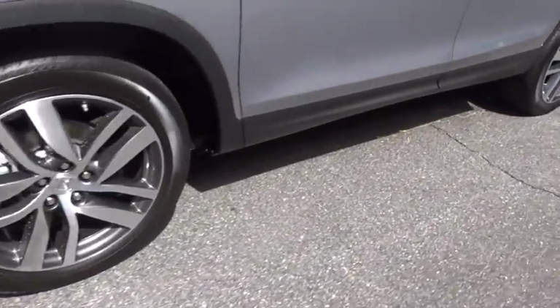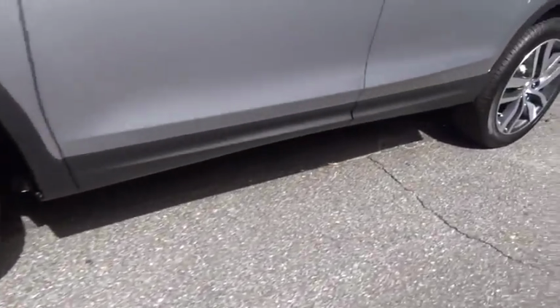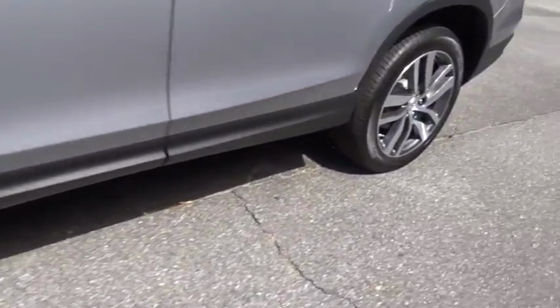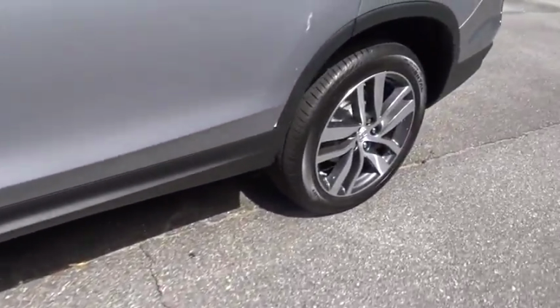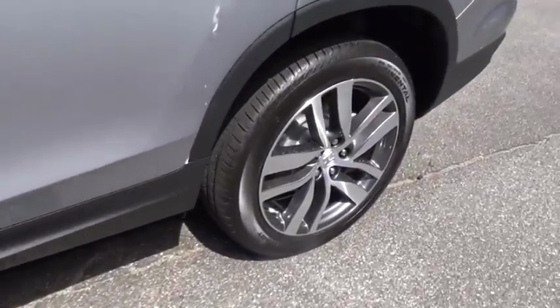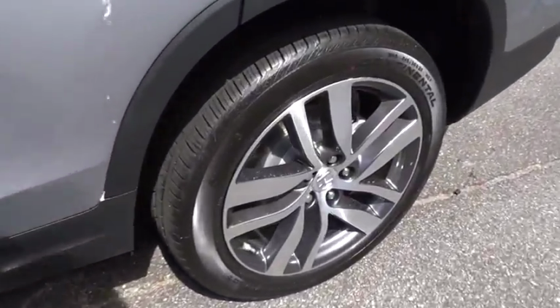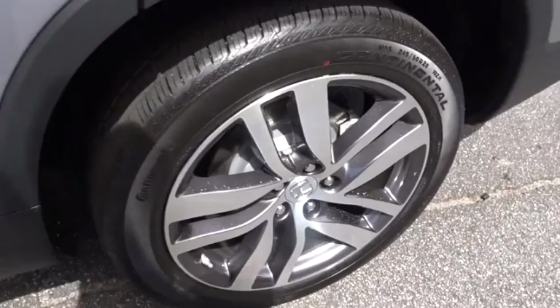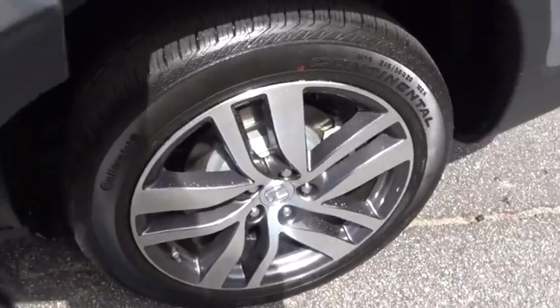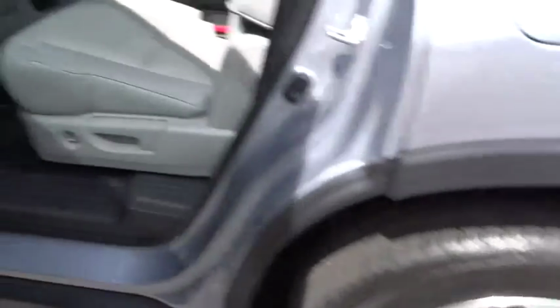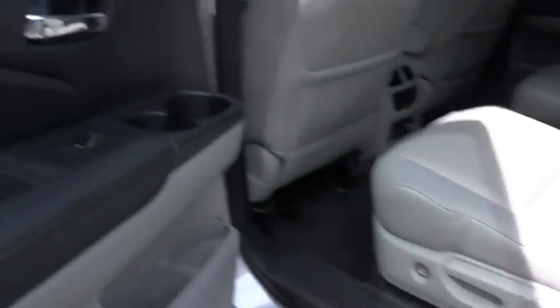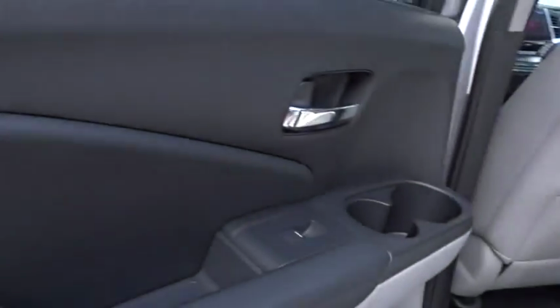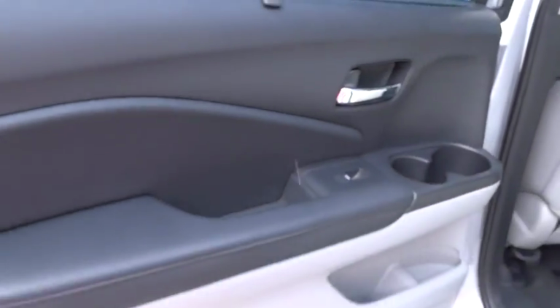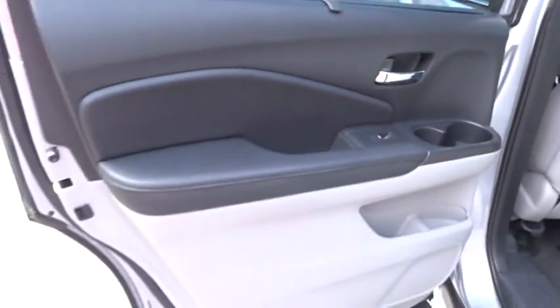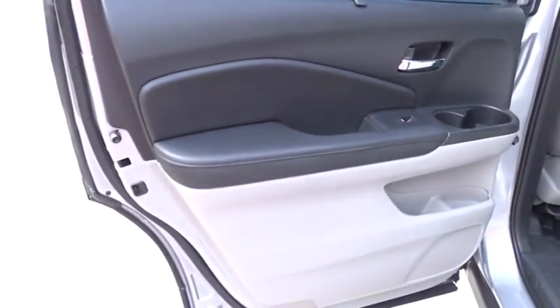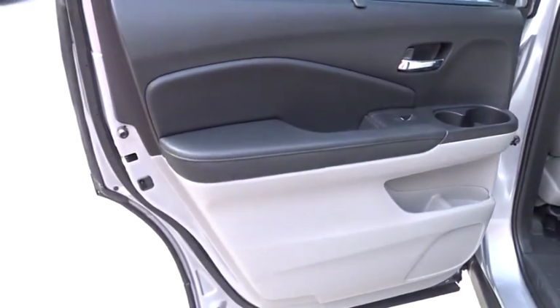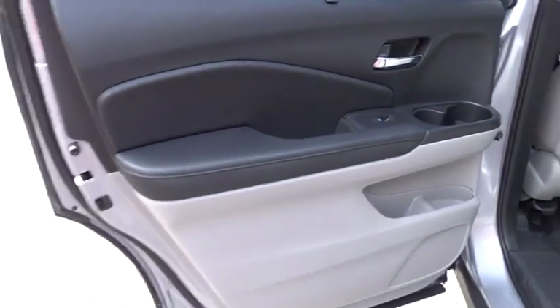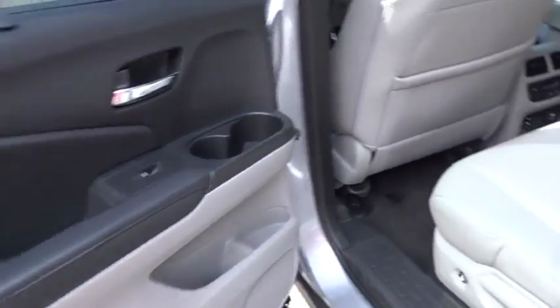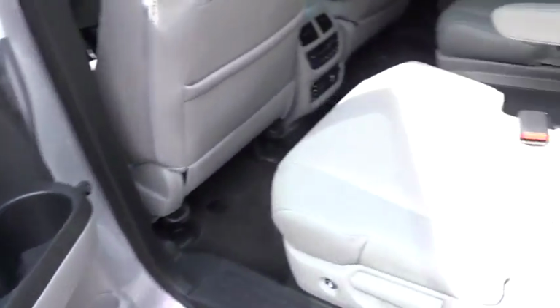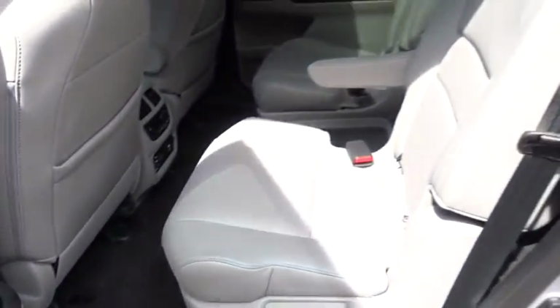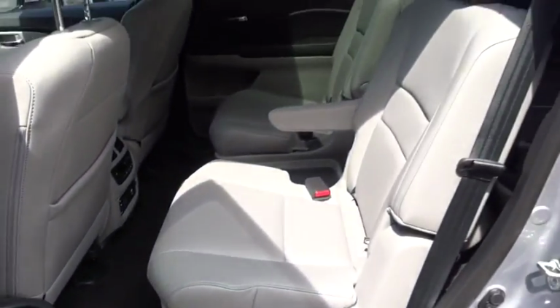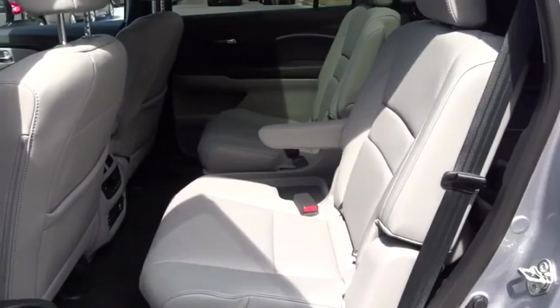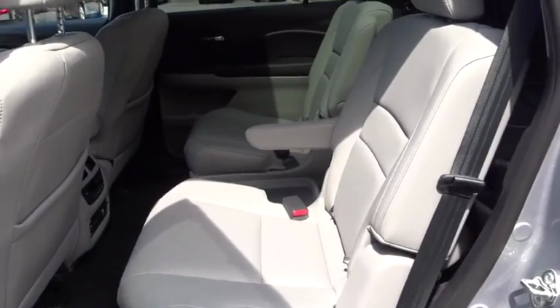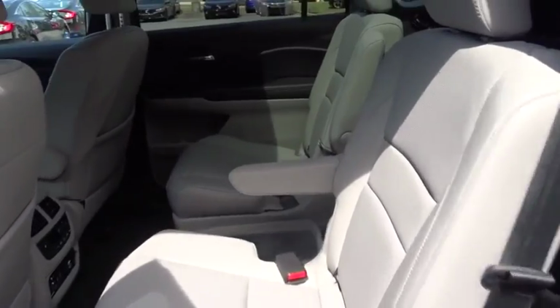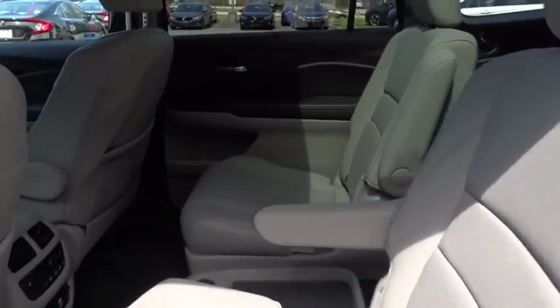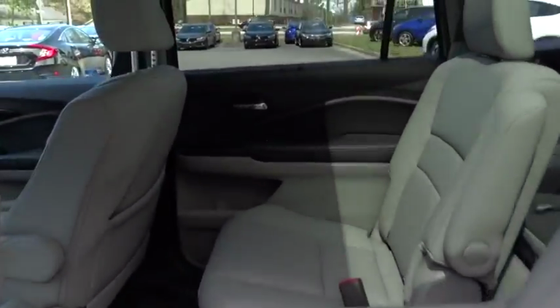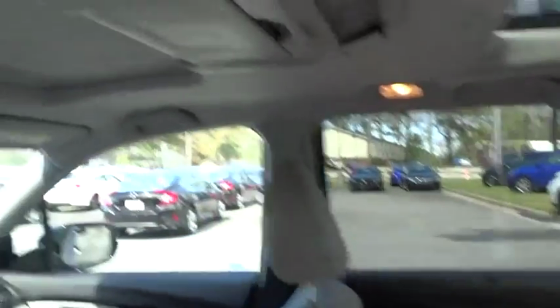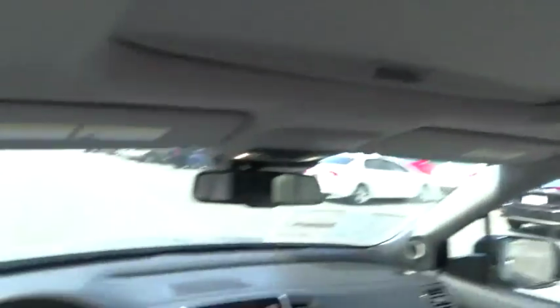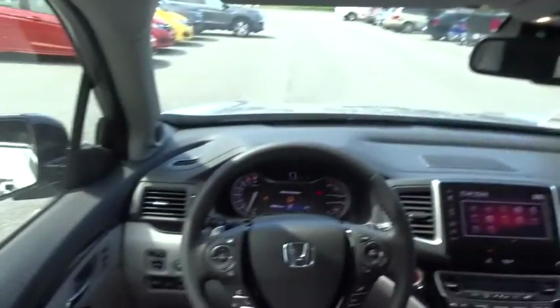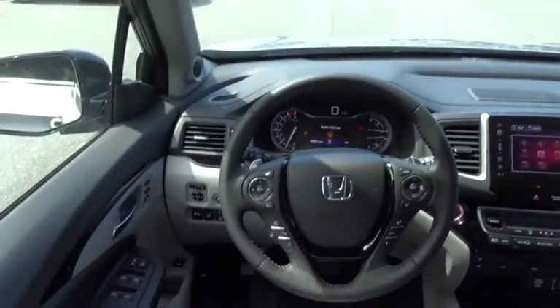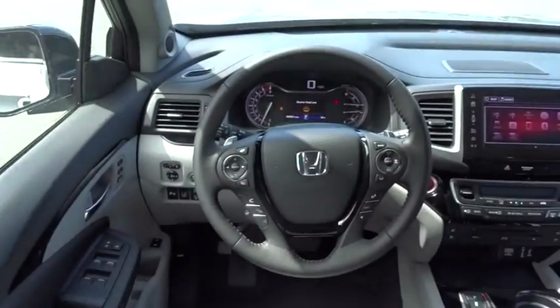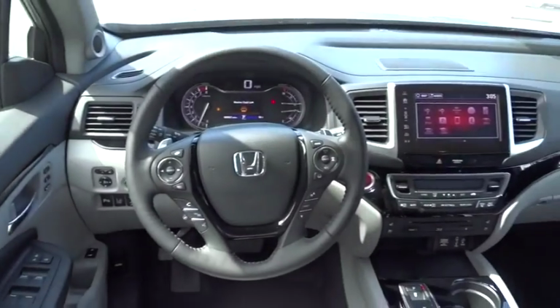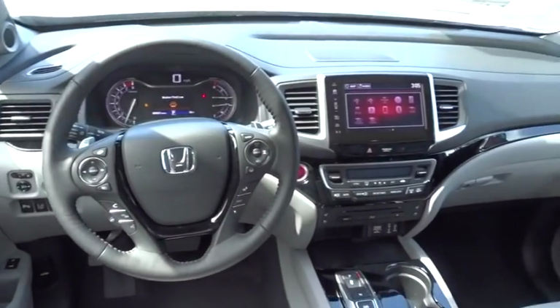Traction control, power liftgate, keyless entry, backup camera, all-wheel drive, leather-wrapped steering wheel, Bluetooth, power steering, adjustable steering wheel, cruise control, keyless start, aluminum wheels.